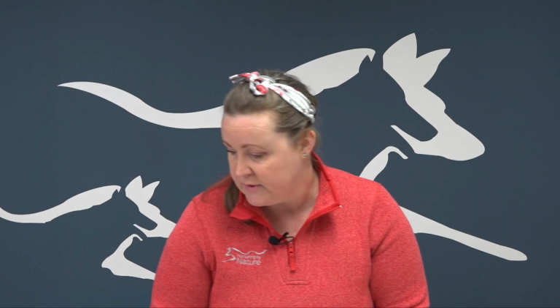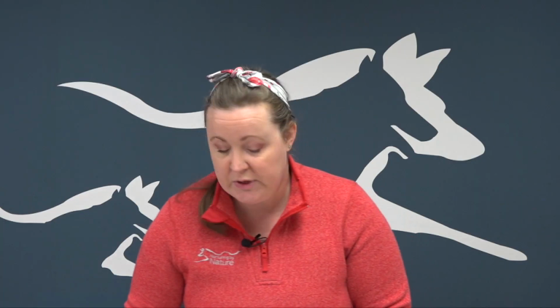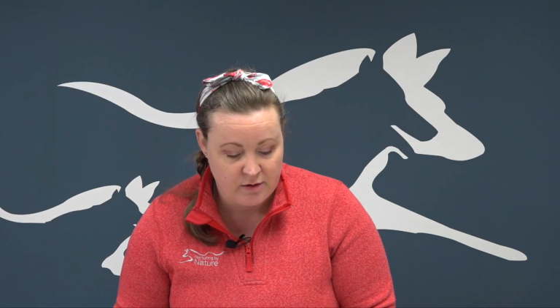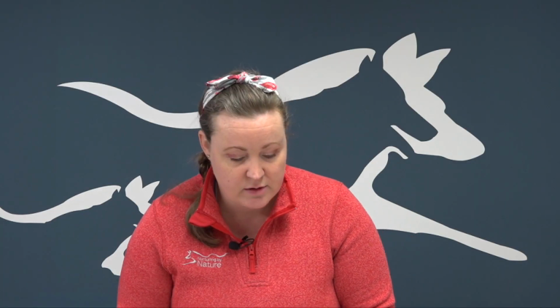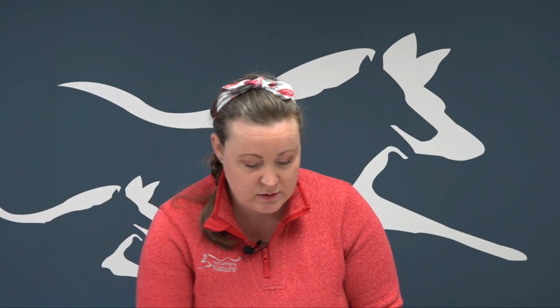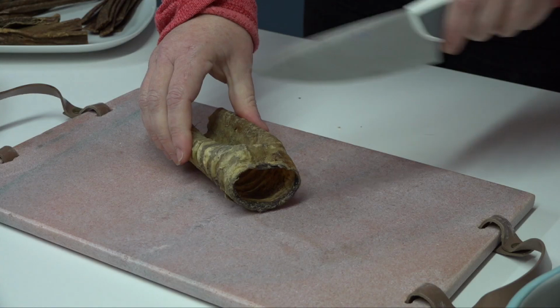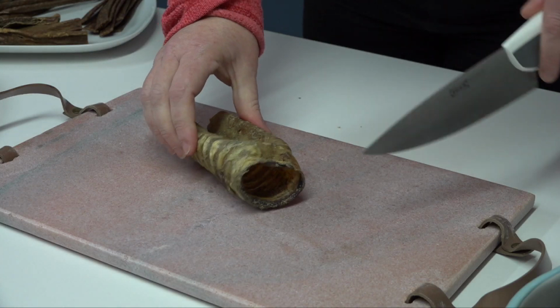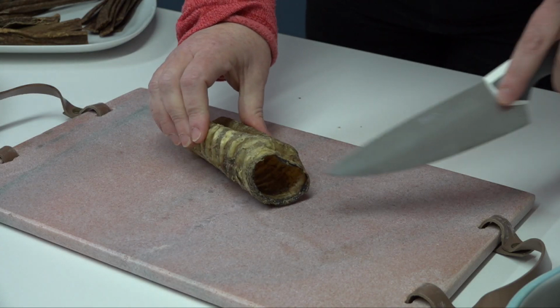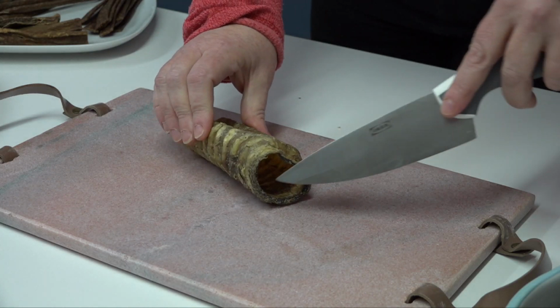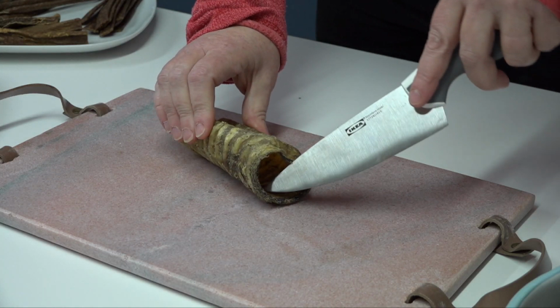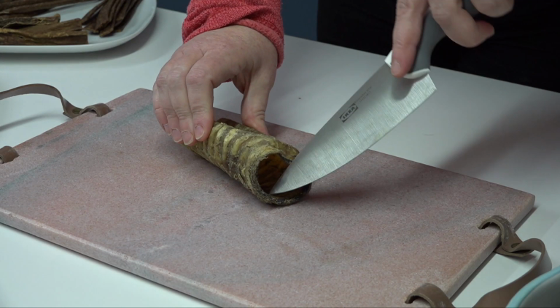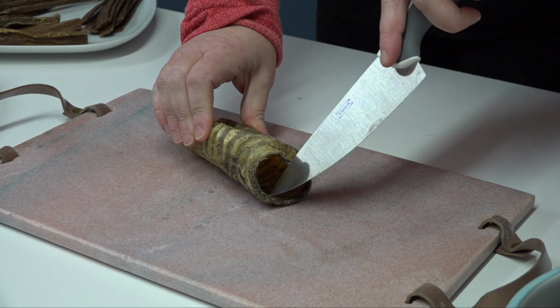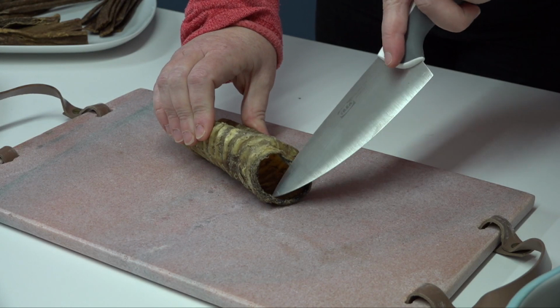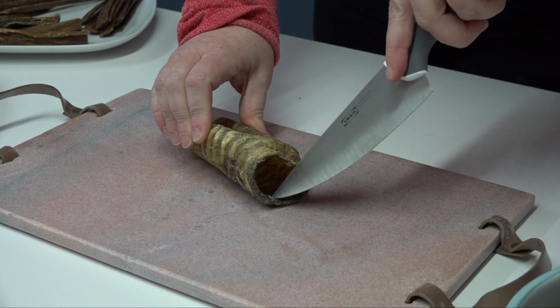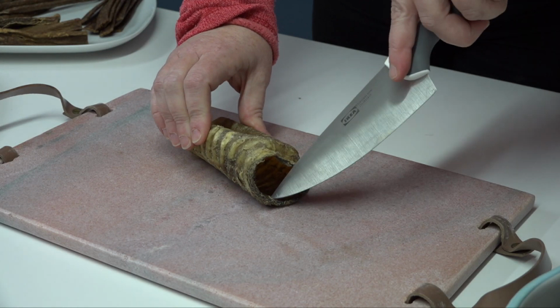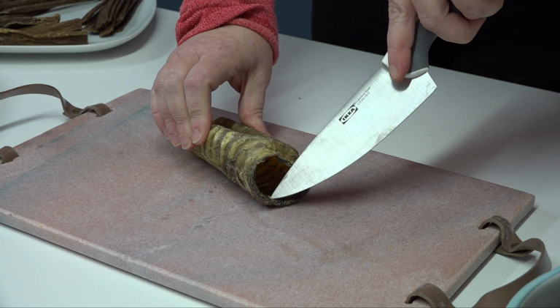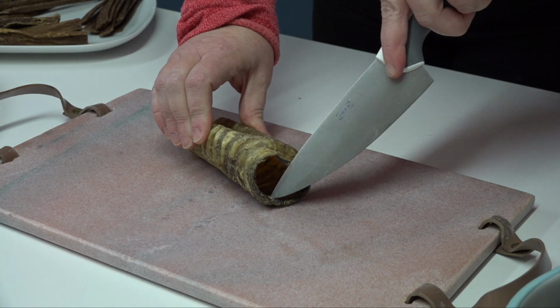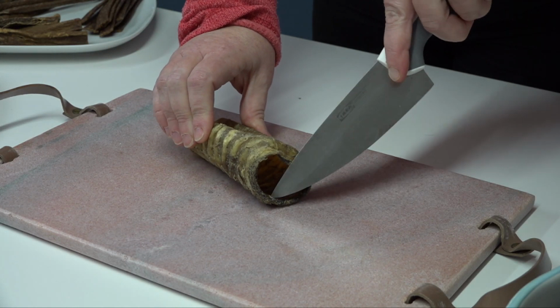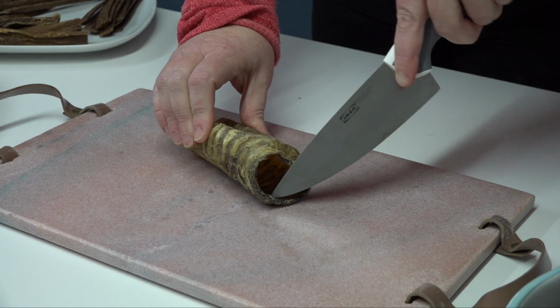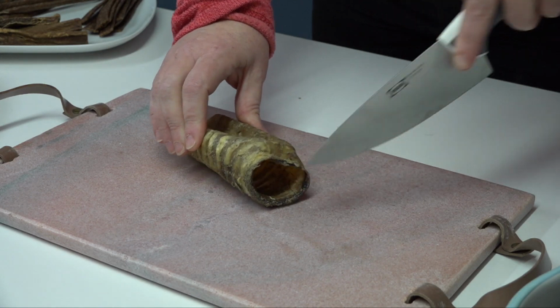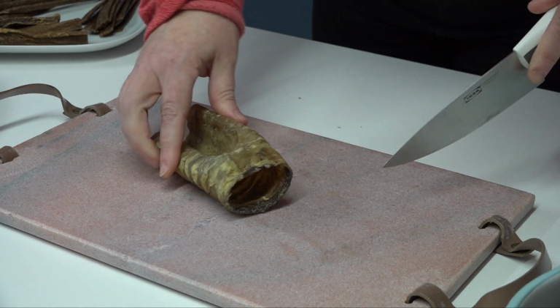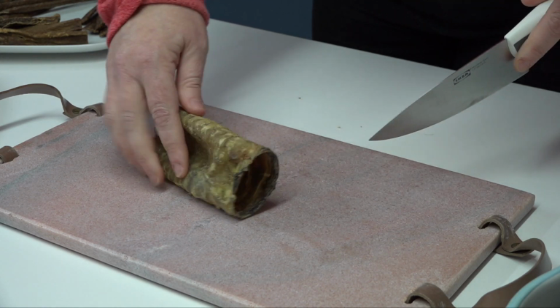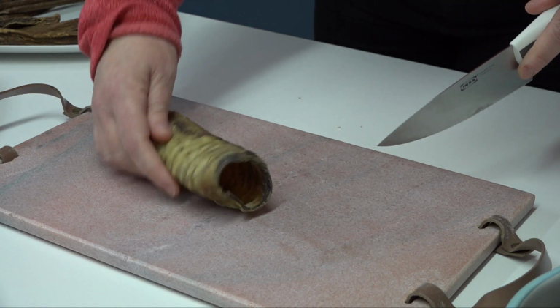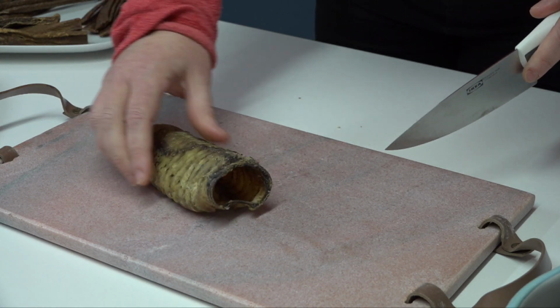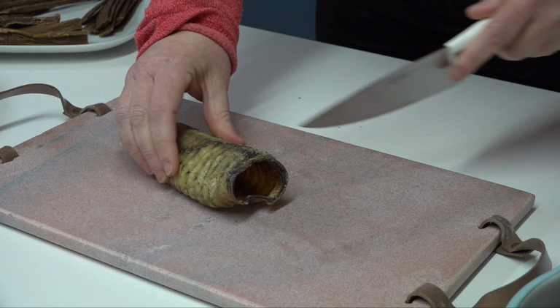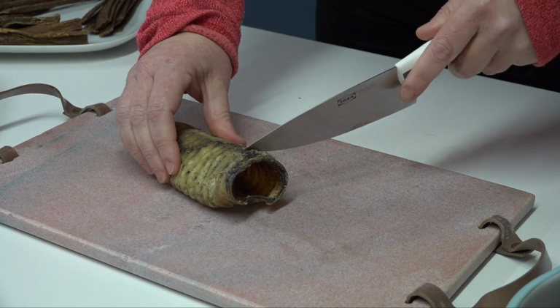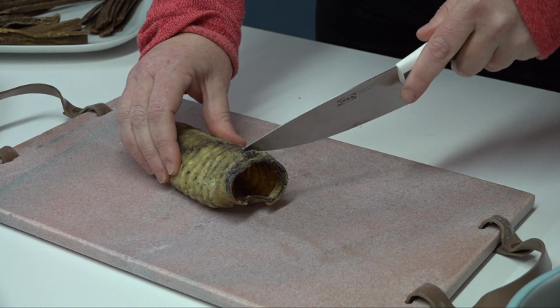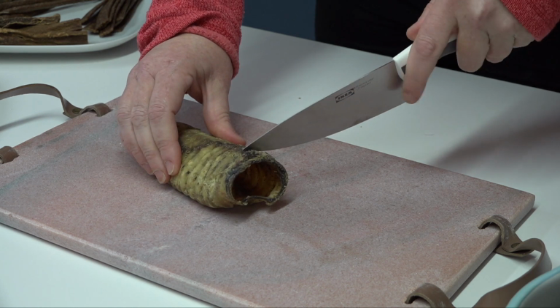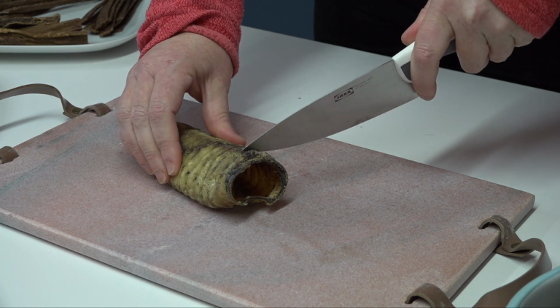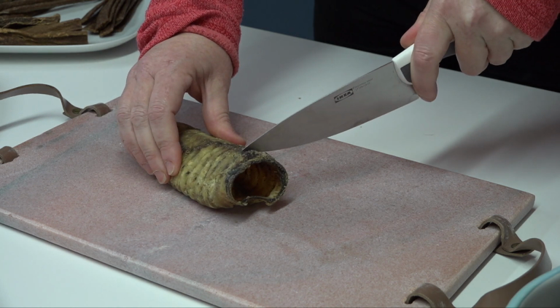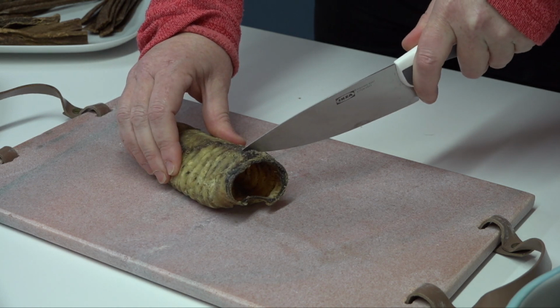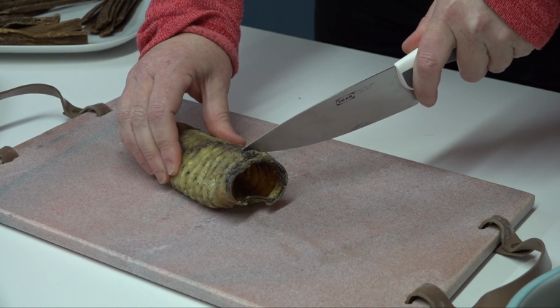It's pretty hard as you can see. That will give your dog's teeth a really good workout.